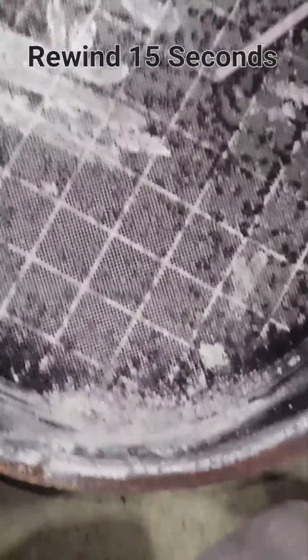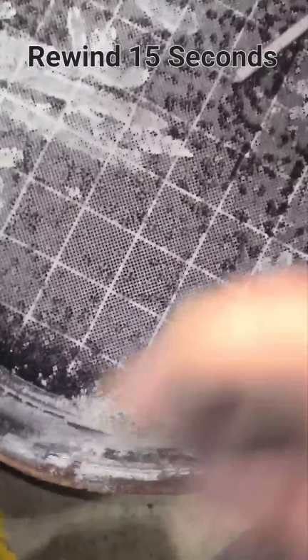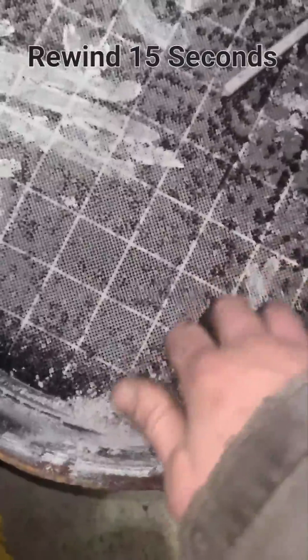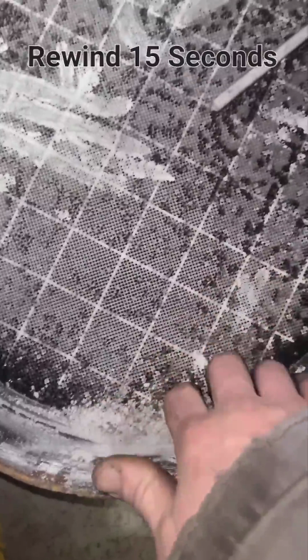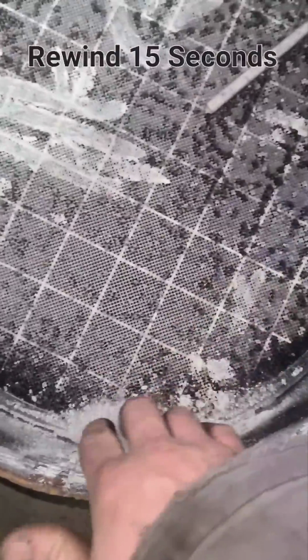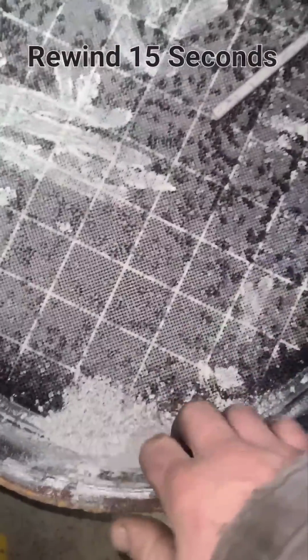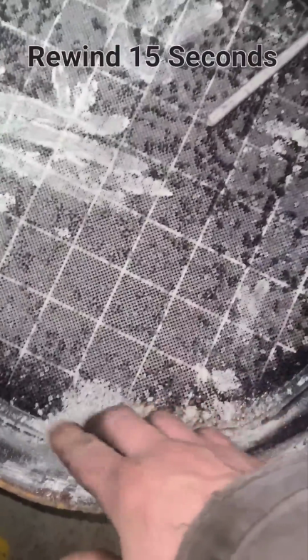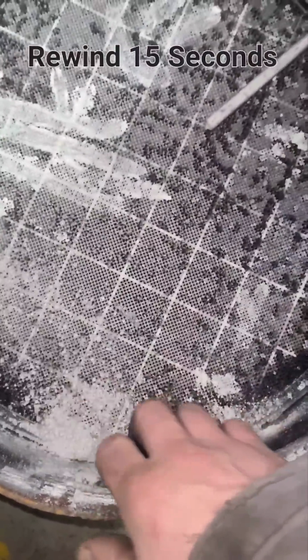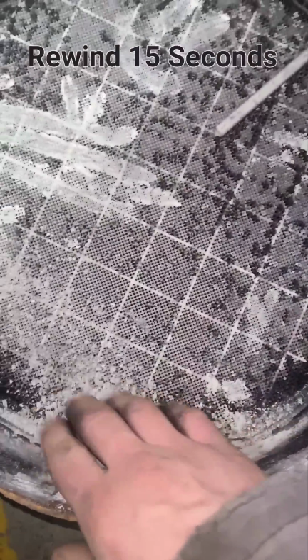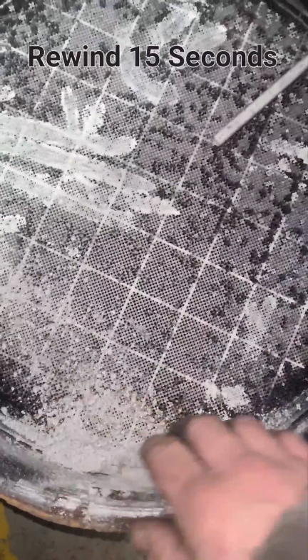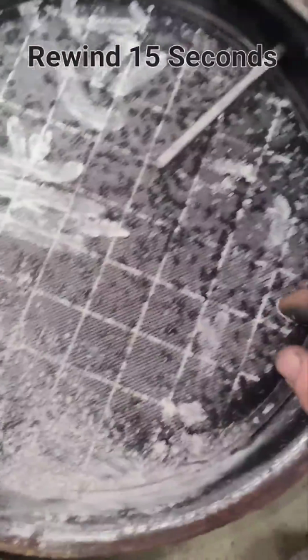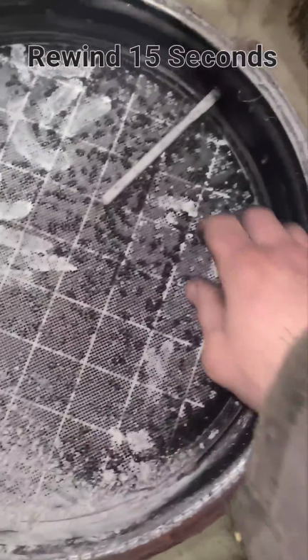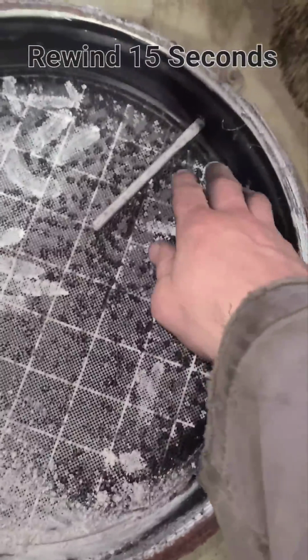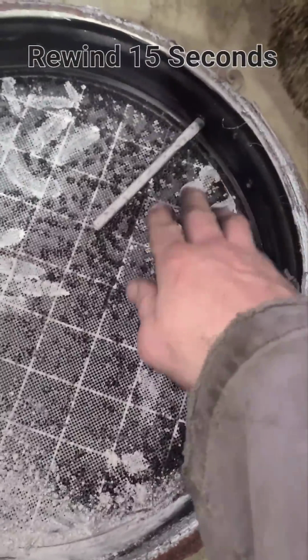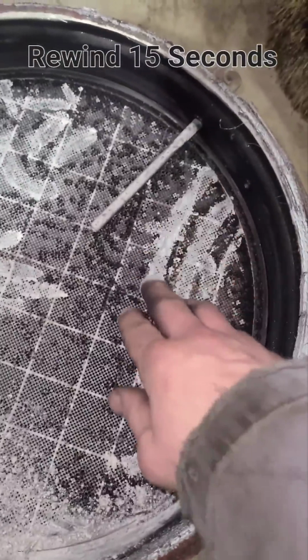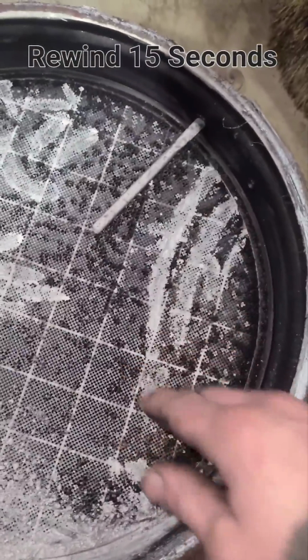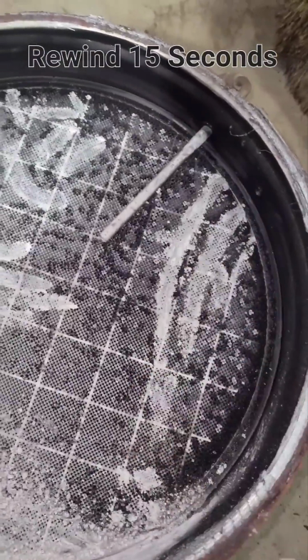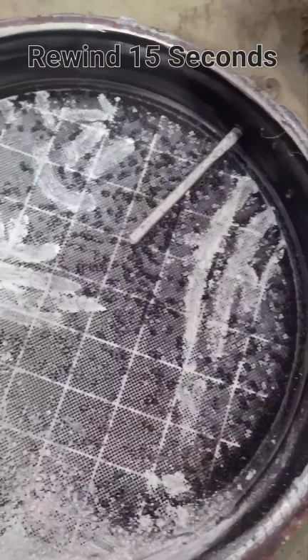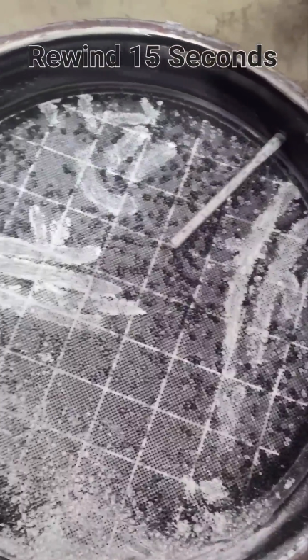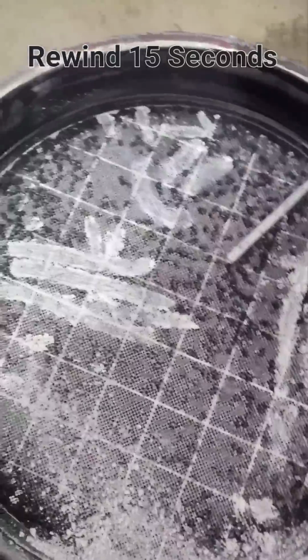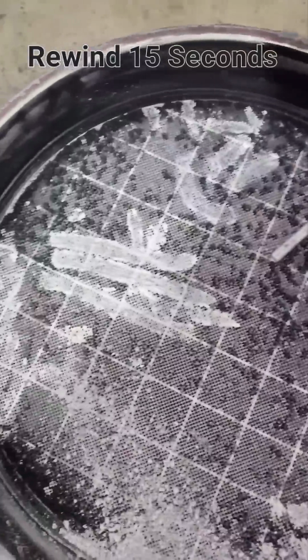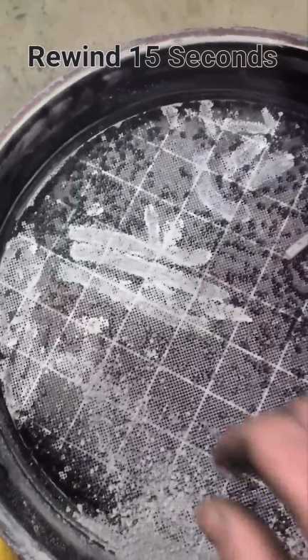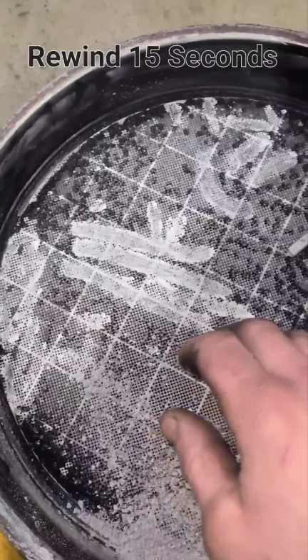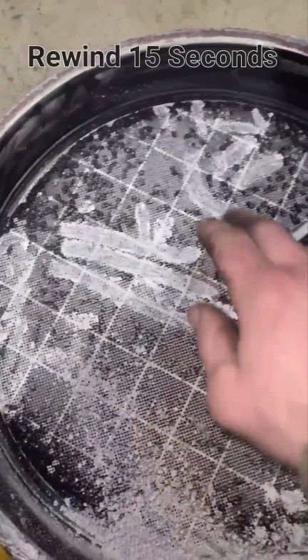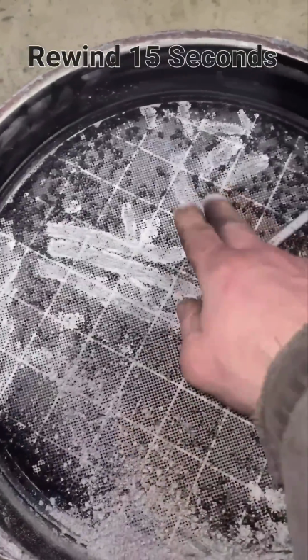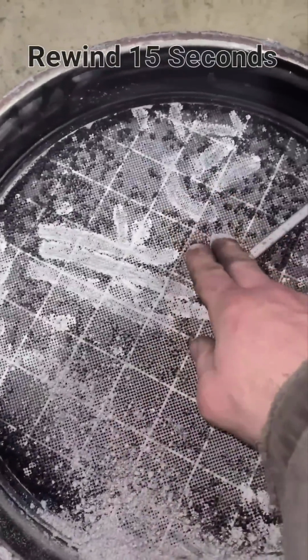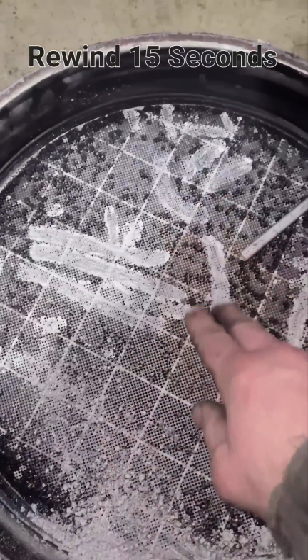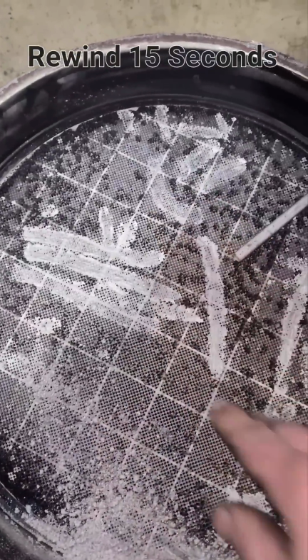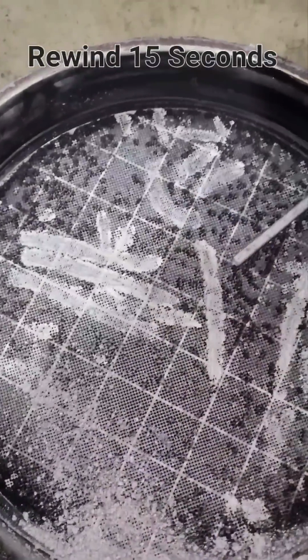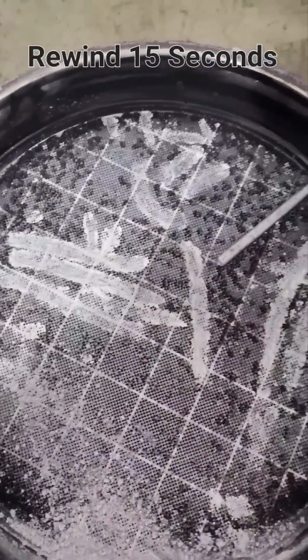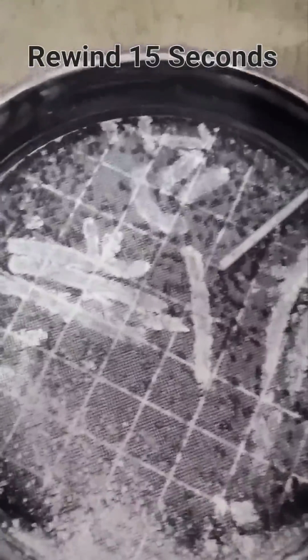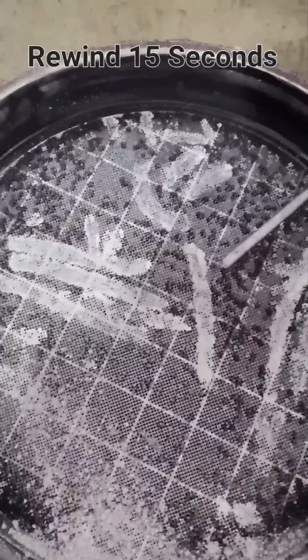The DPF will catch the soot, then it burns it into ash by doing what is called a regen. The regen will disintegrate the soot and ash, just like a self-cleaning oven.